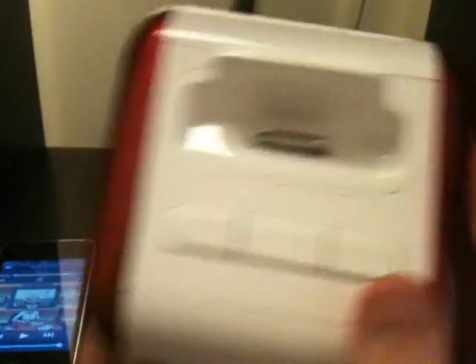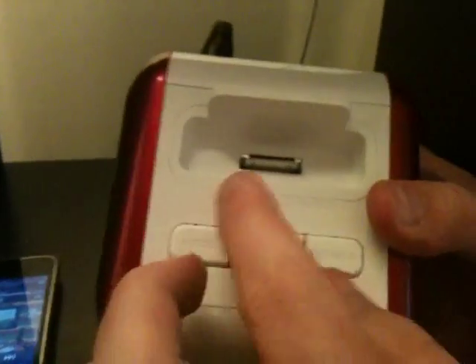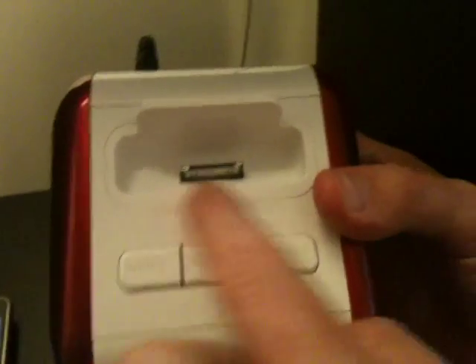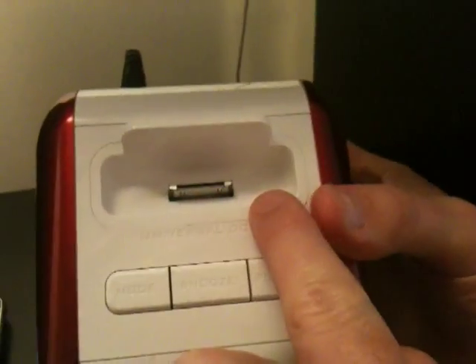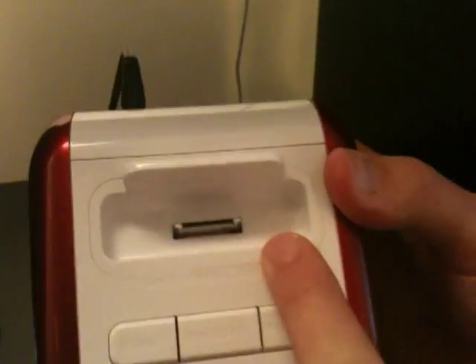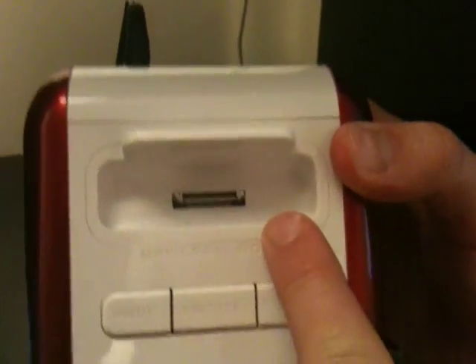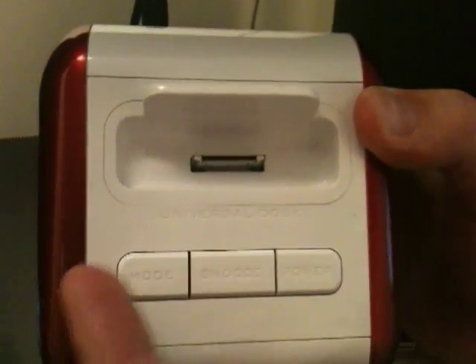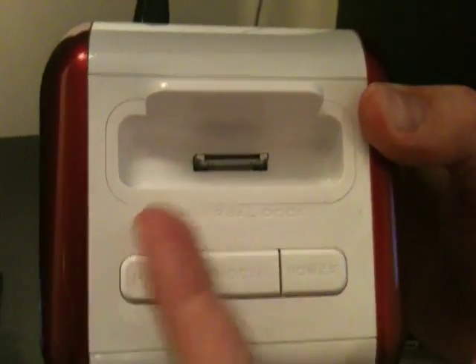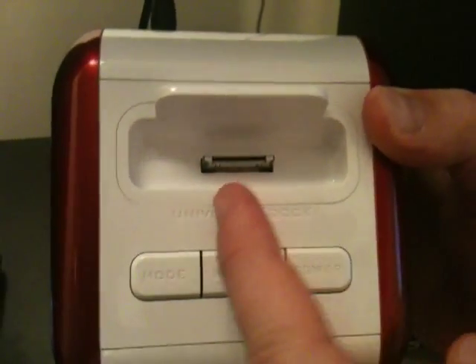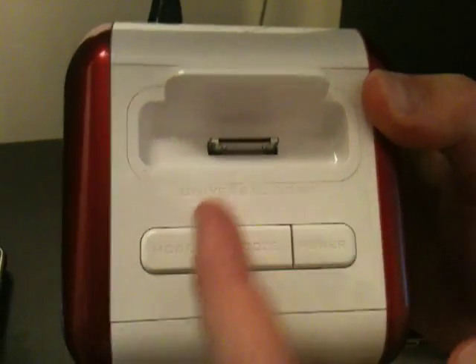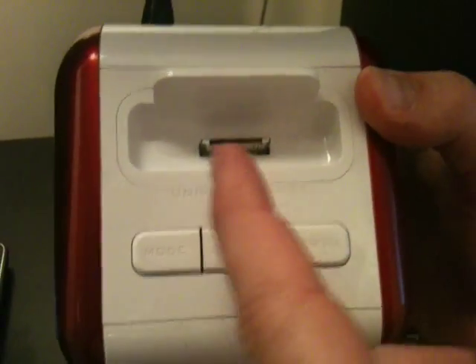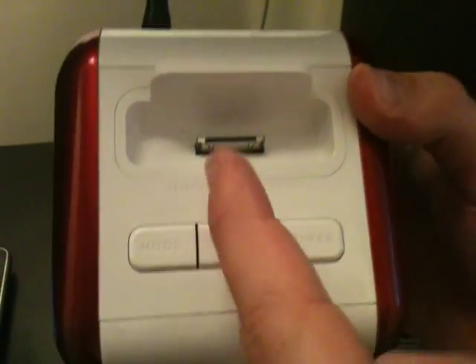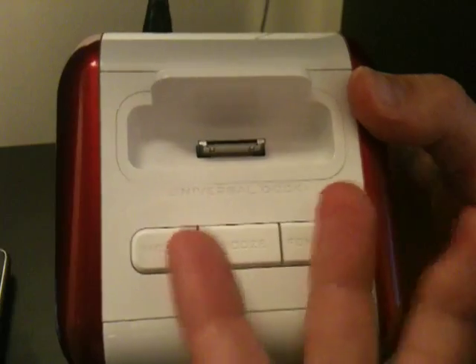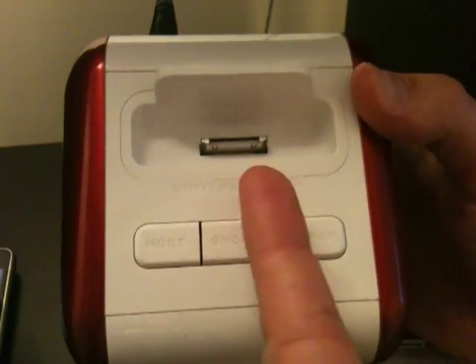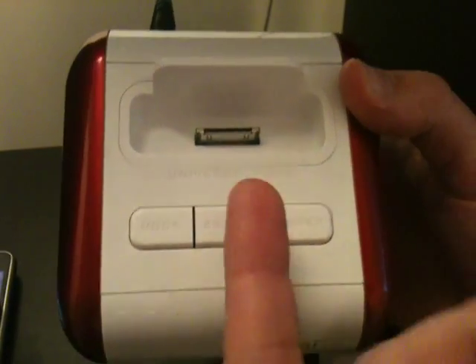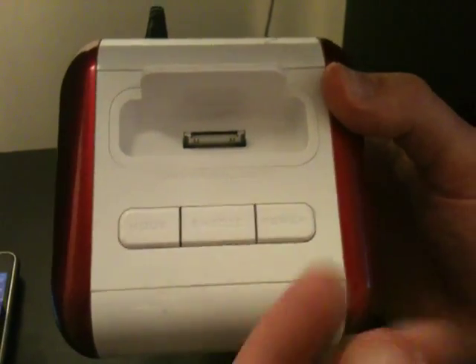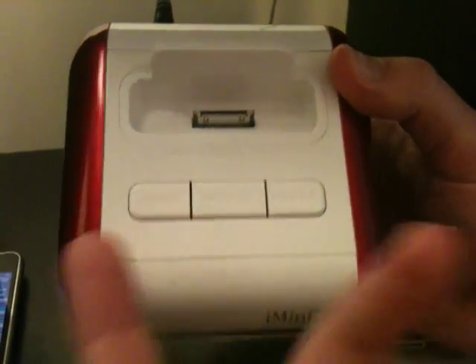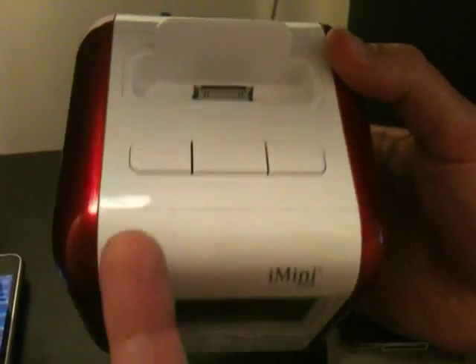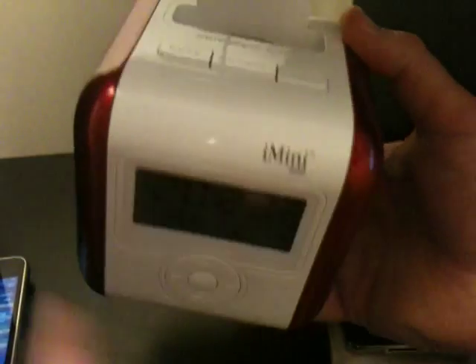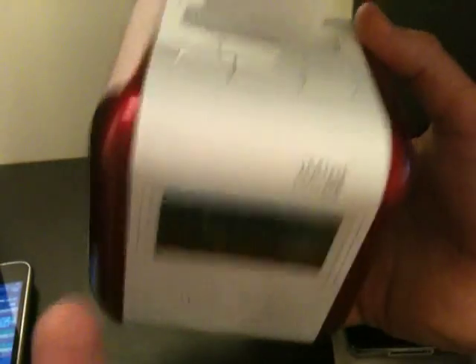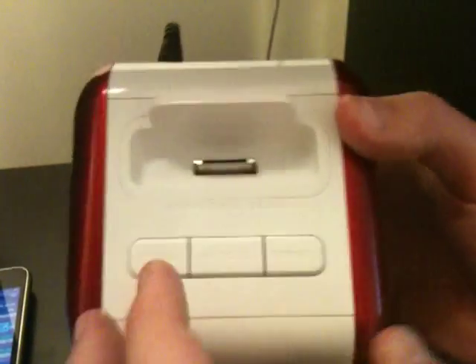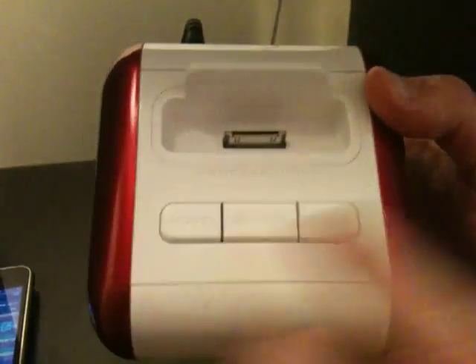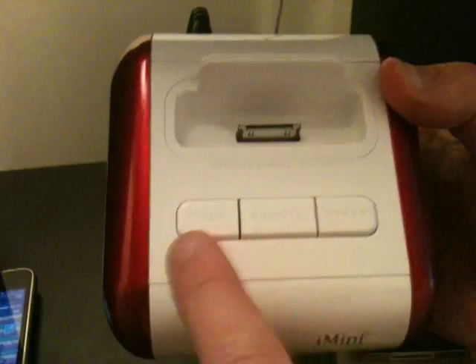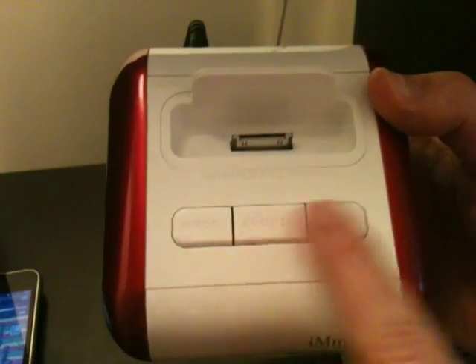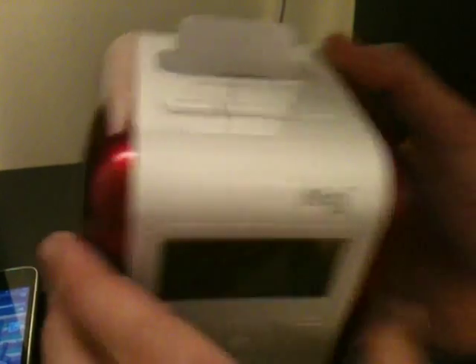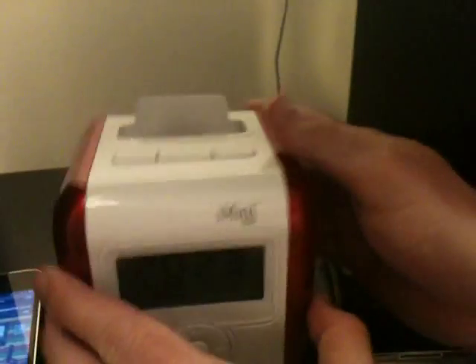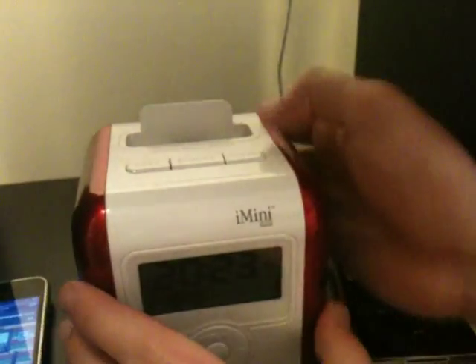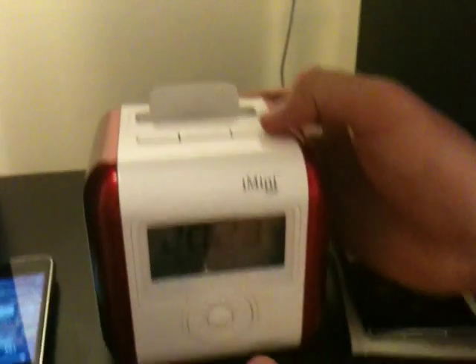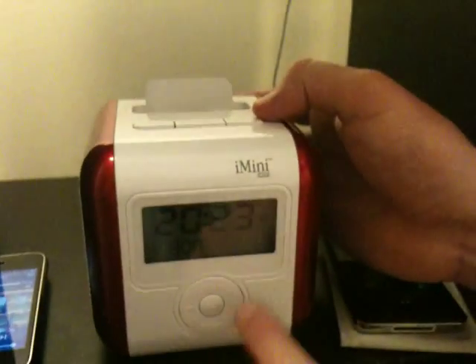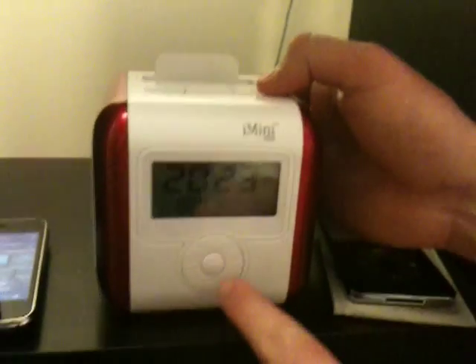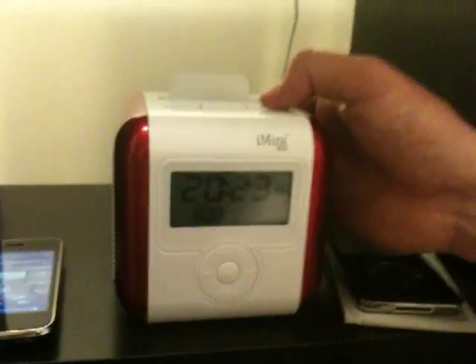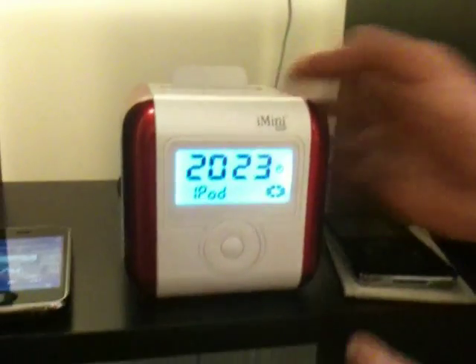The docking station has different cradles depending on your type of iPod or iPhone. It's made for iPod but you can use it for an iPhone — you do get a signal on the iPhone. You've got three main buttons and a control panel on here.